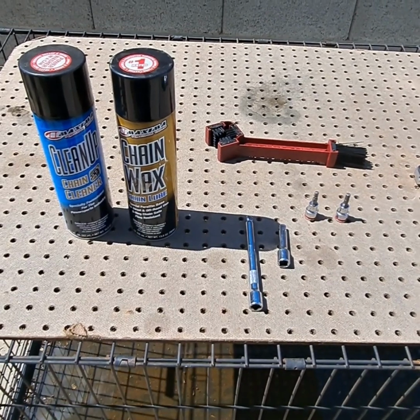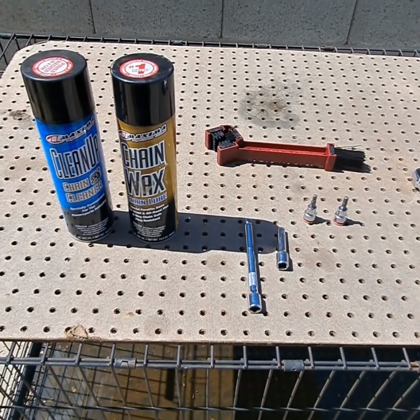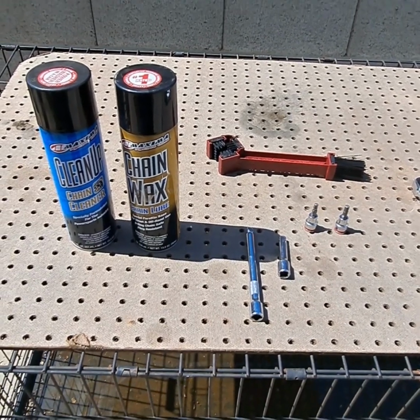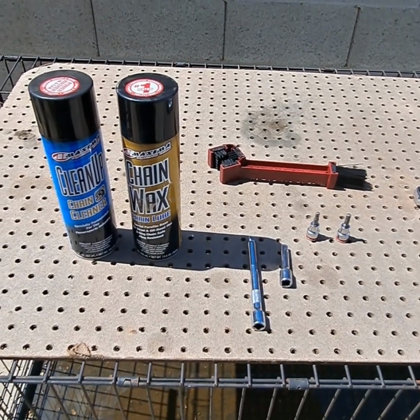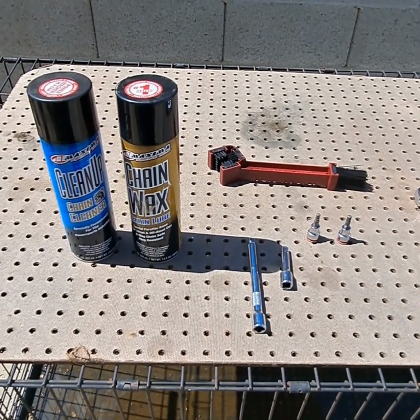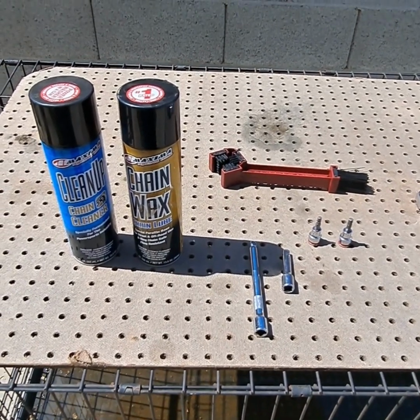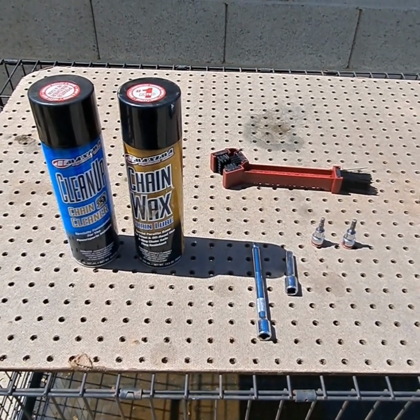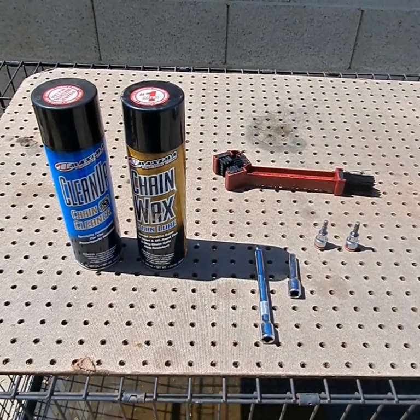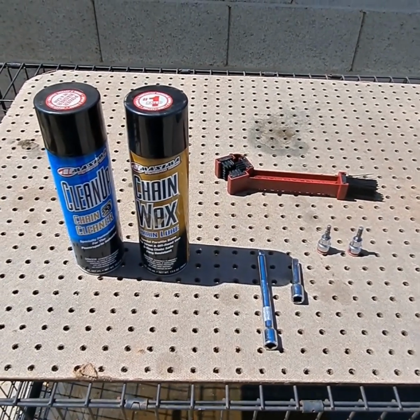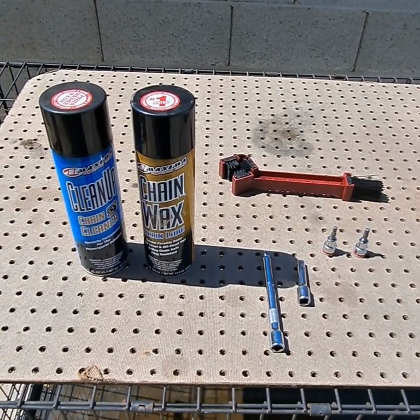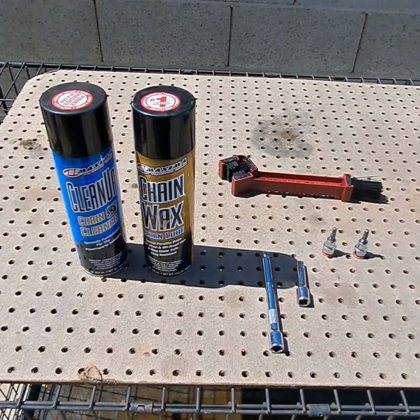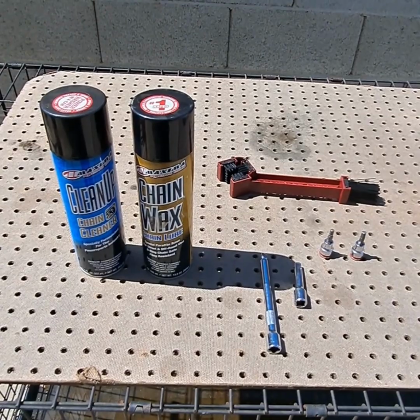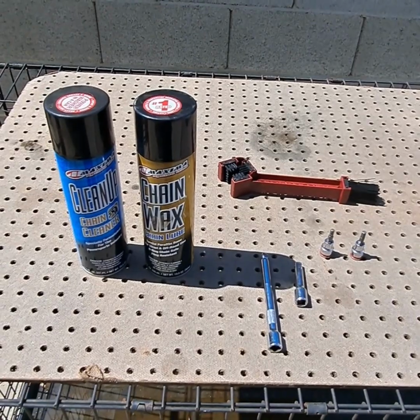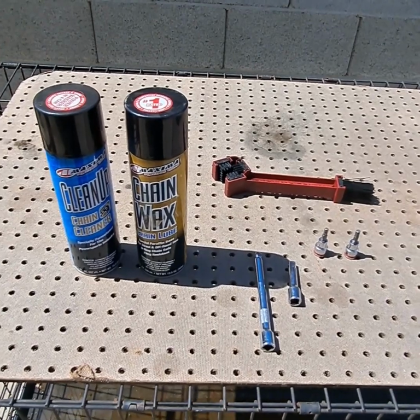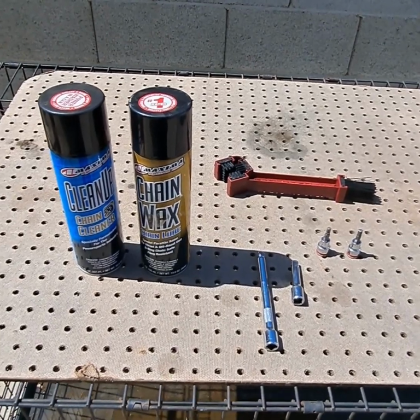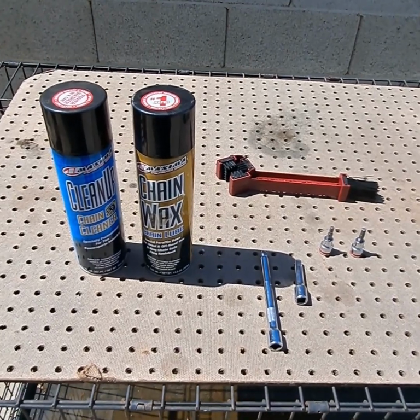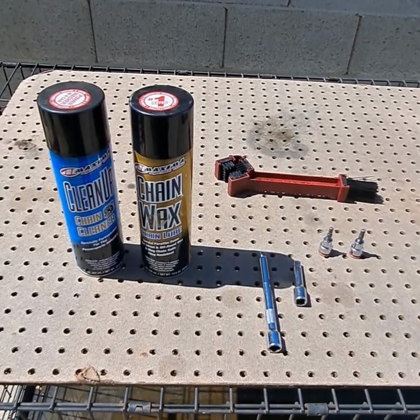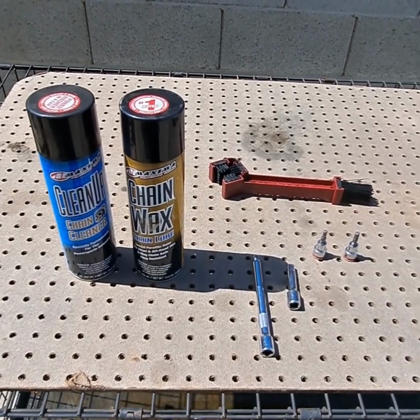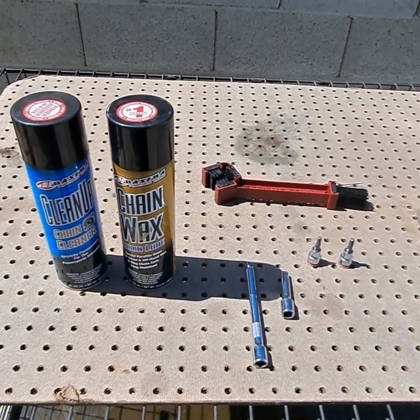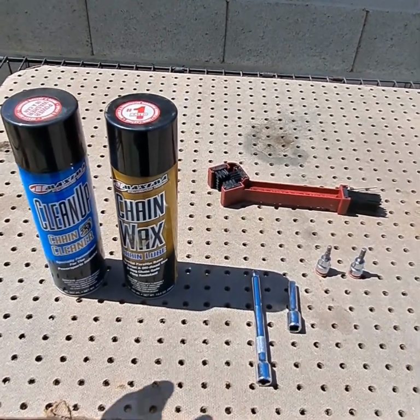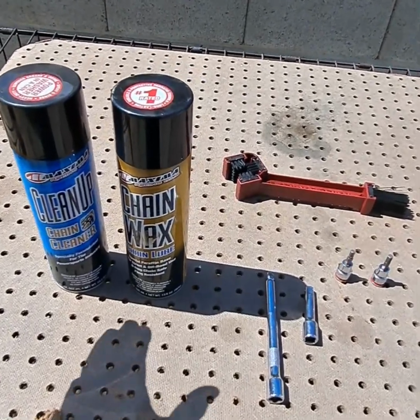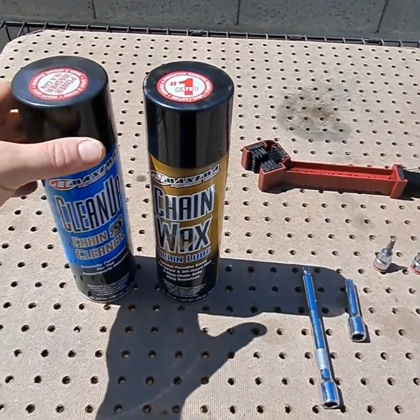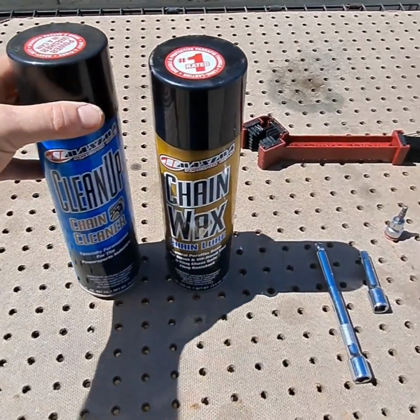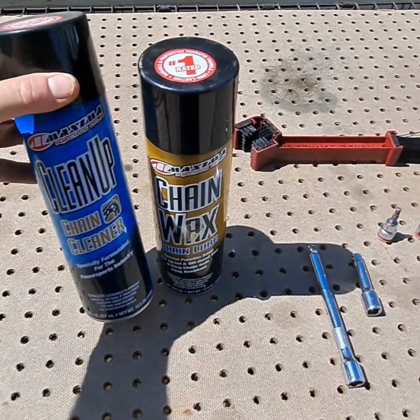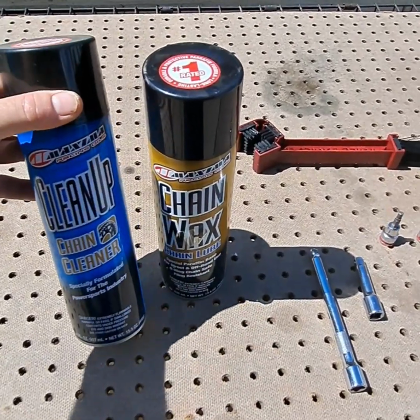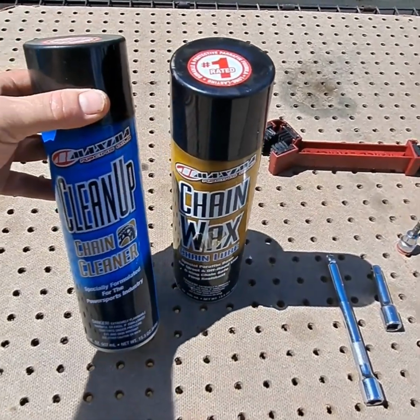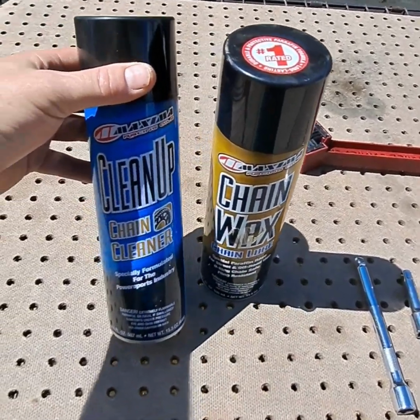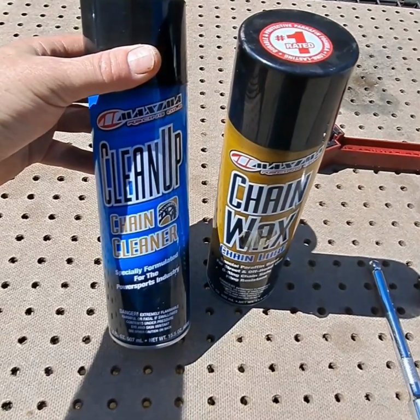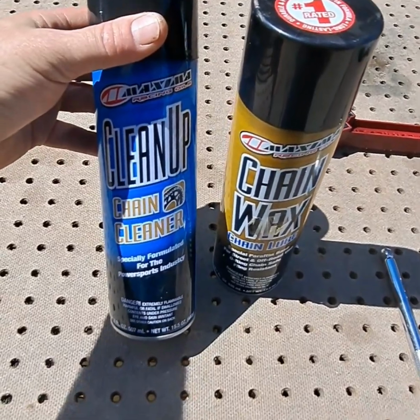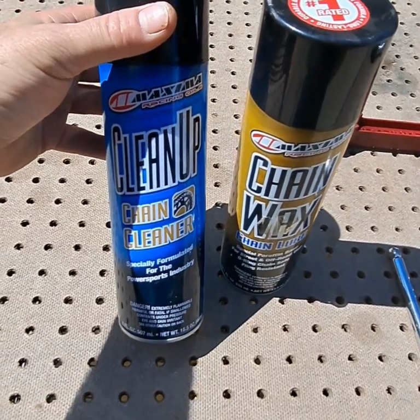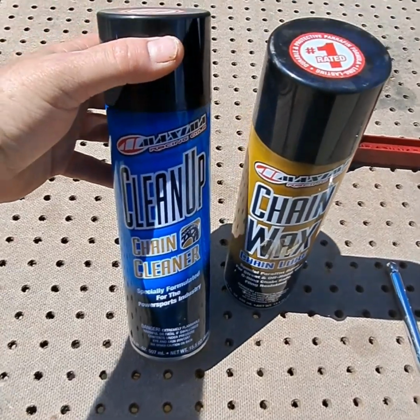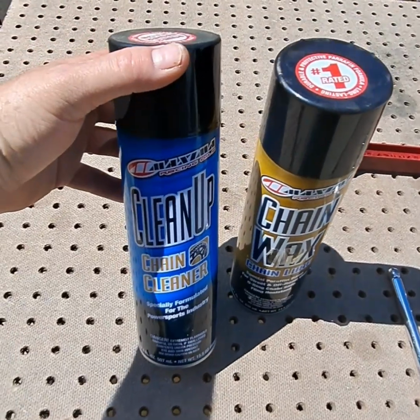To properly clean your chain on your motorcycle, you're going to need these tools. I use Maxima — it's a really good brand with a lot of good reviews. I love it.